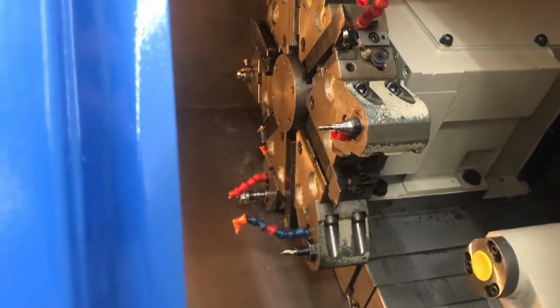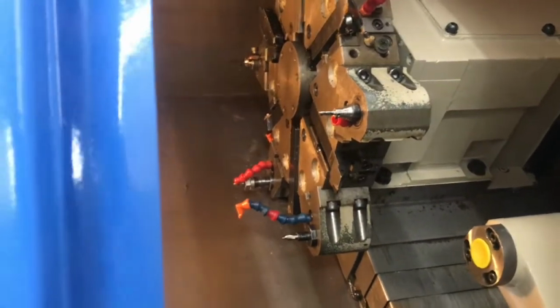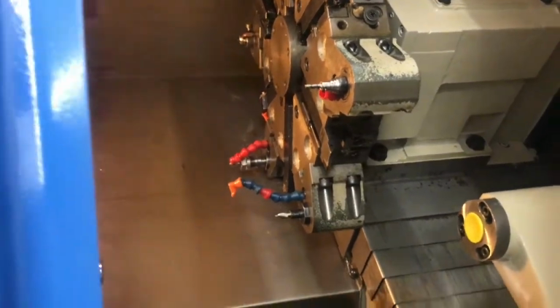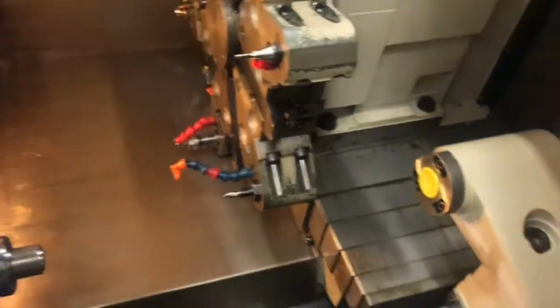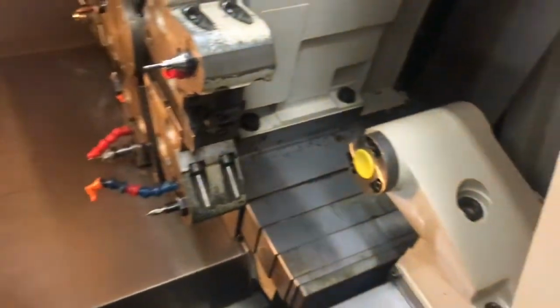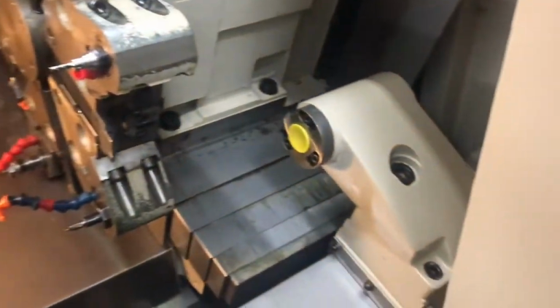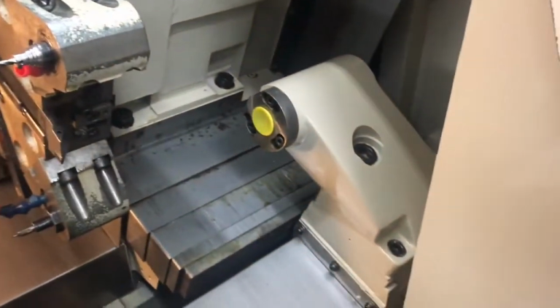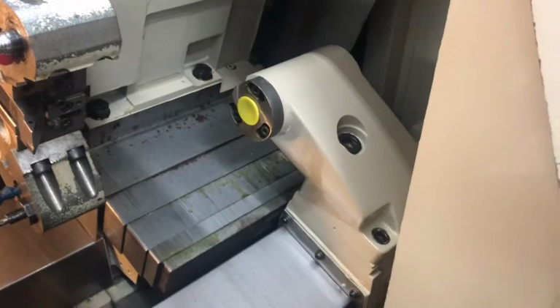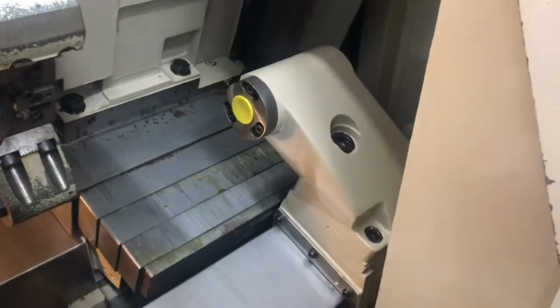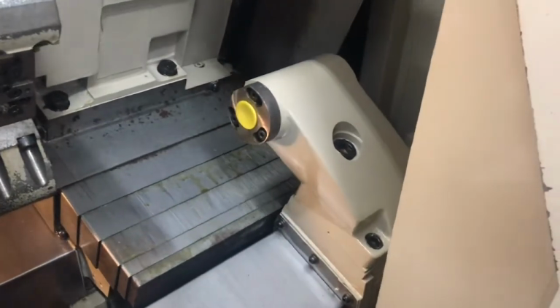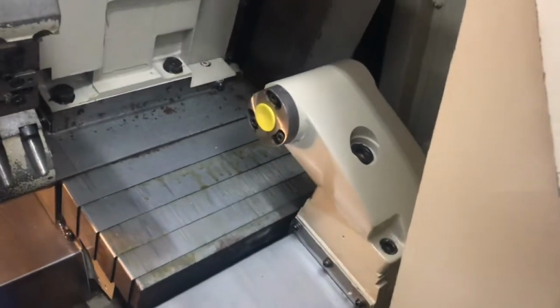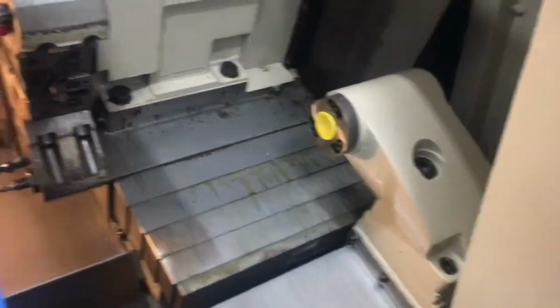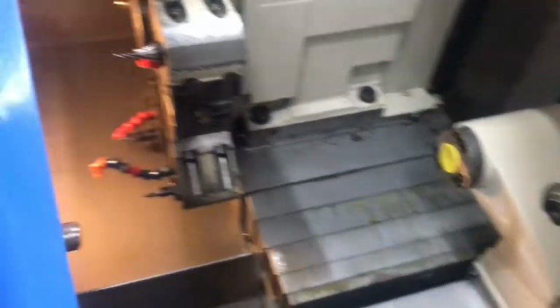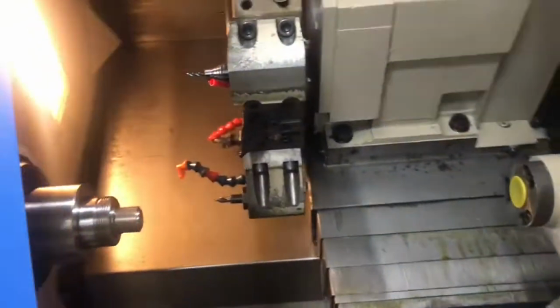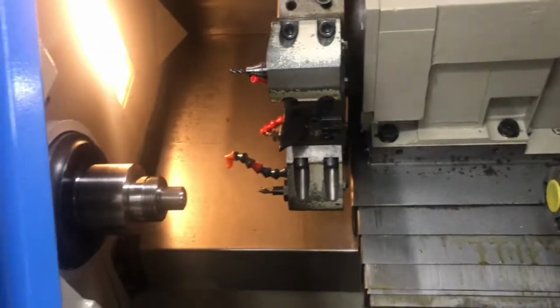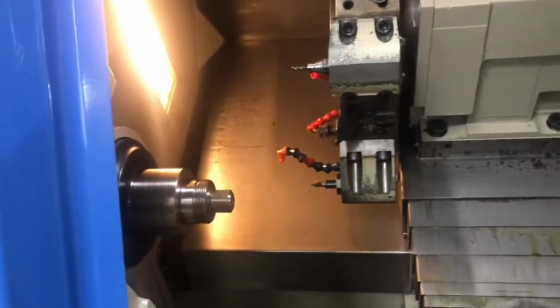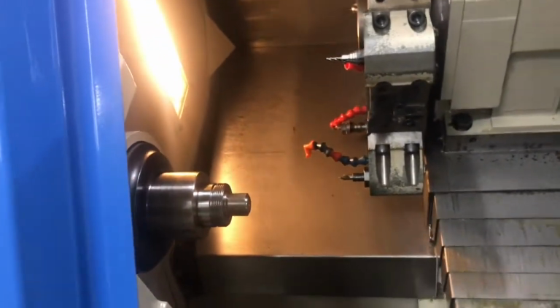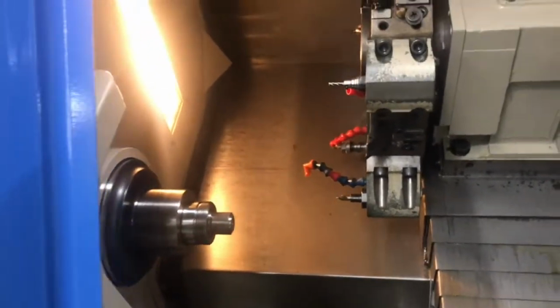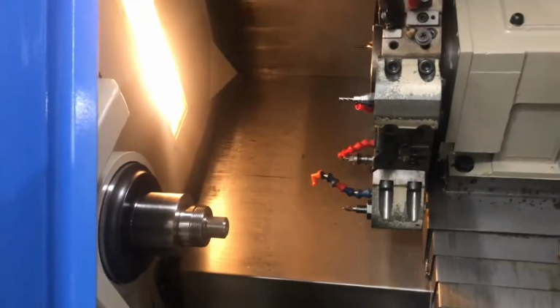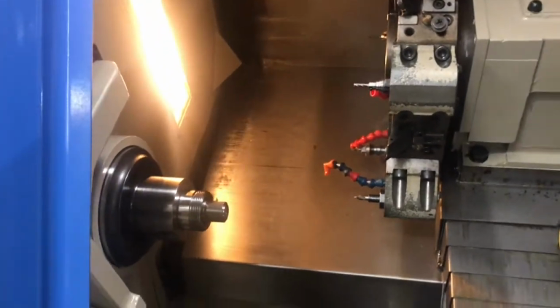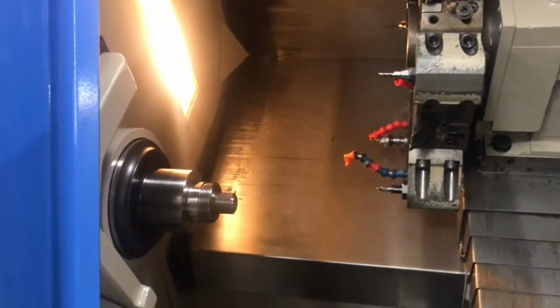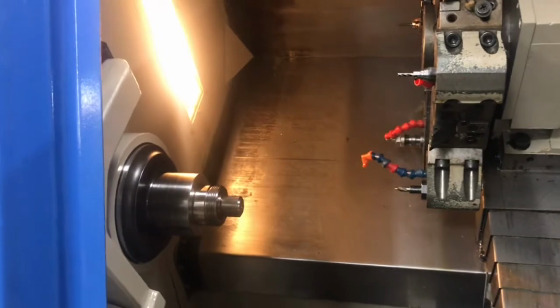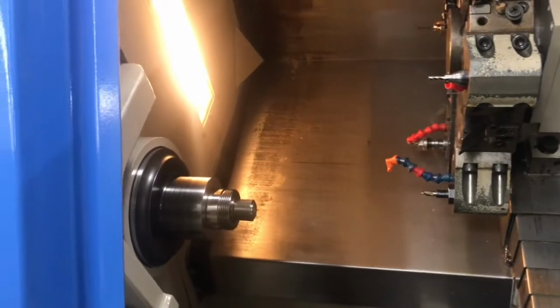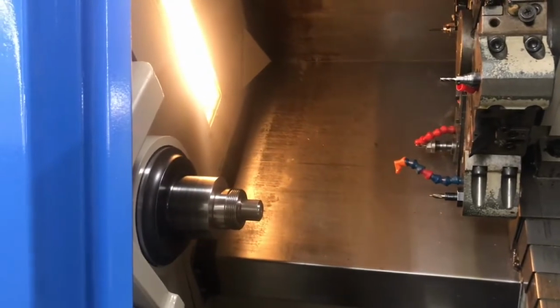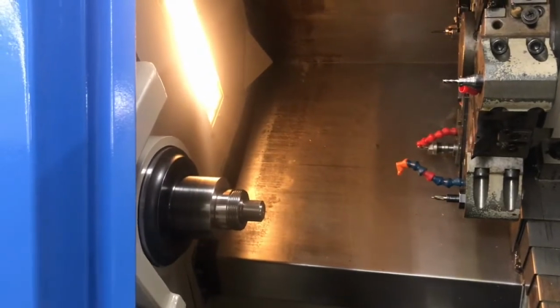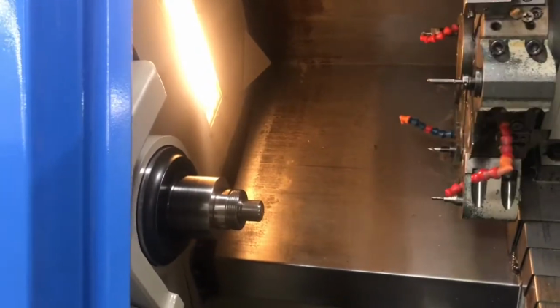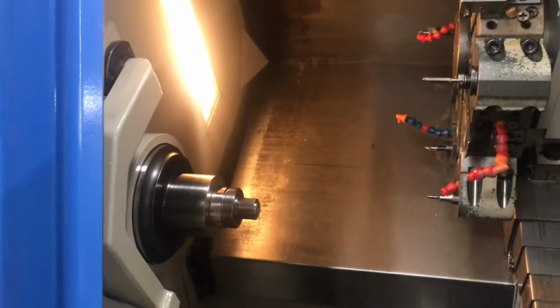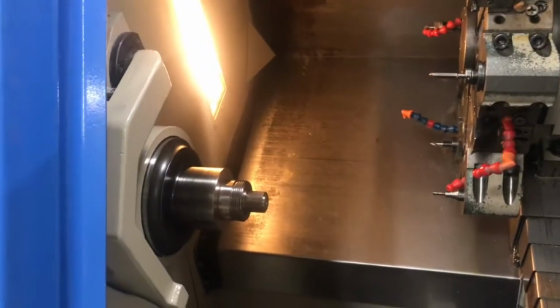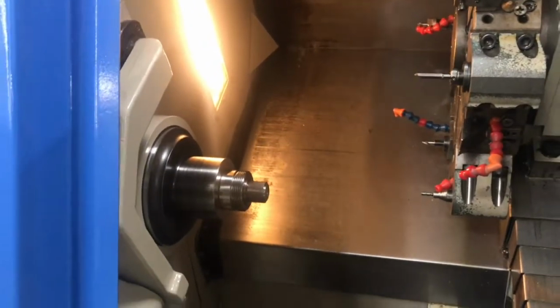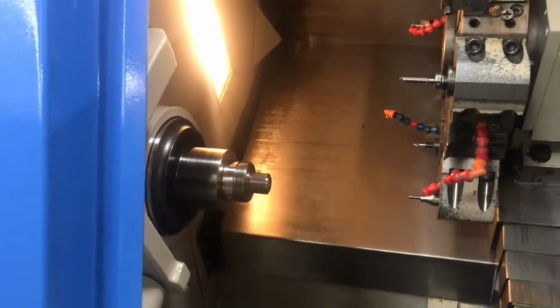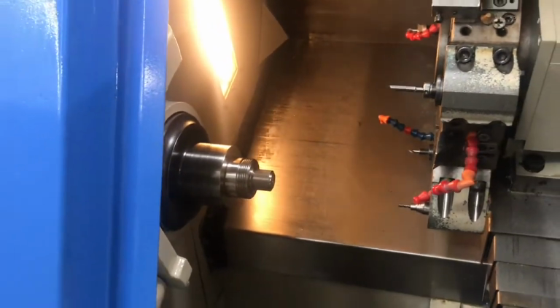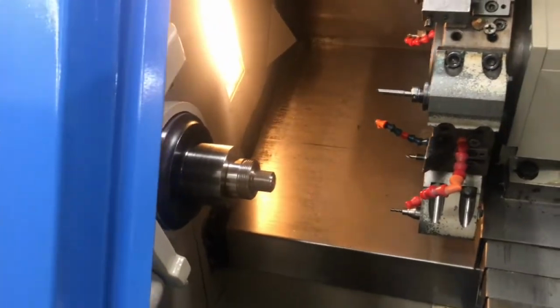12-station turret, there's the tail stock. I'll go ahead and let the machine do its thing and then we'll do a quick wrap-around and outro.